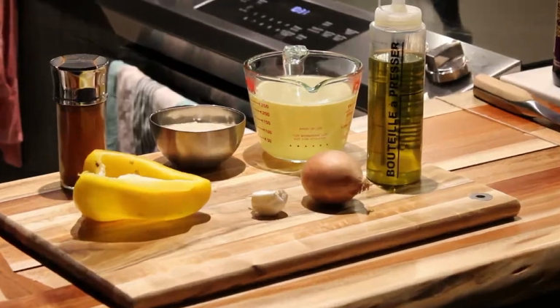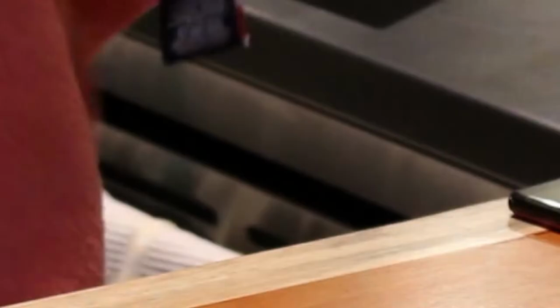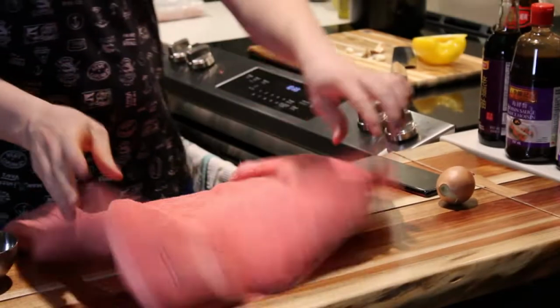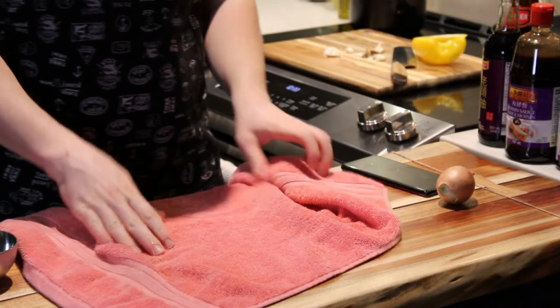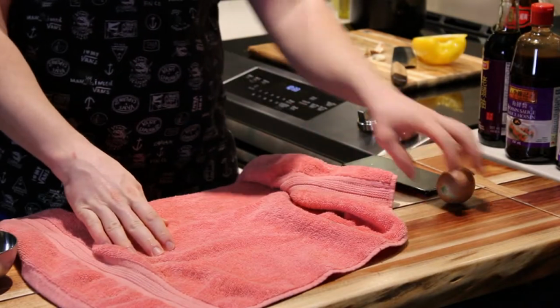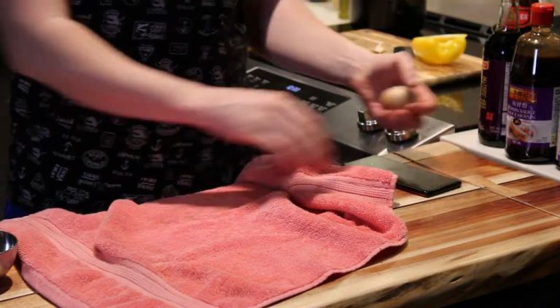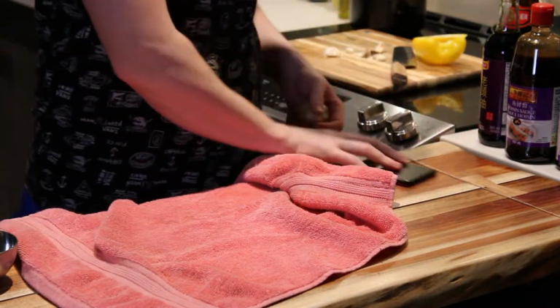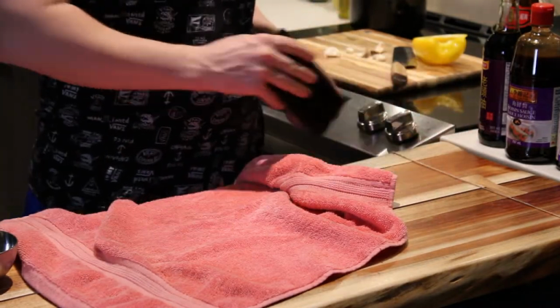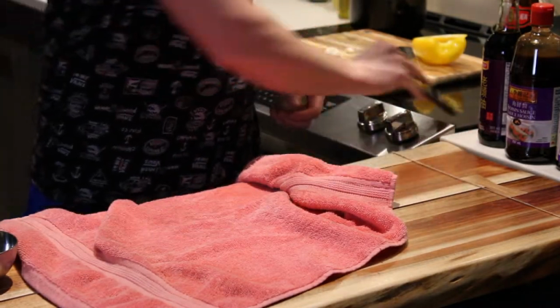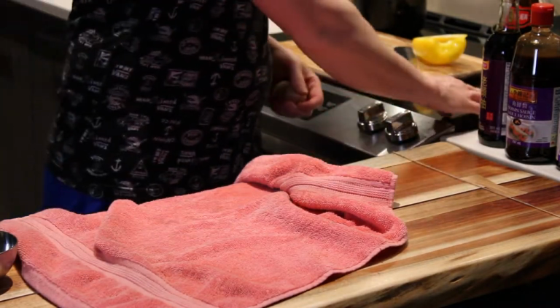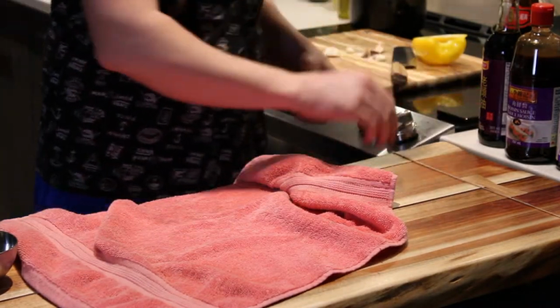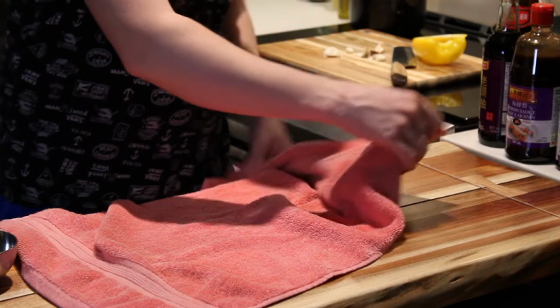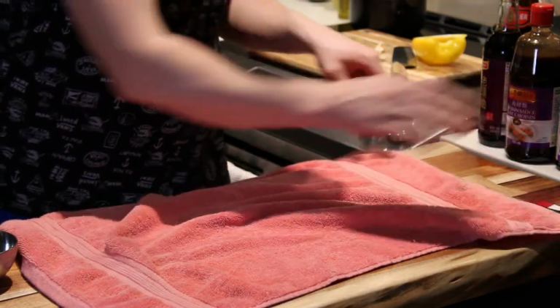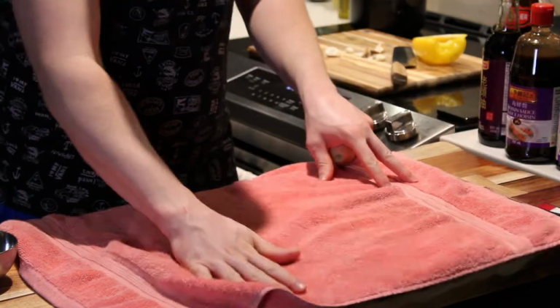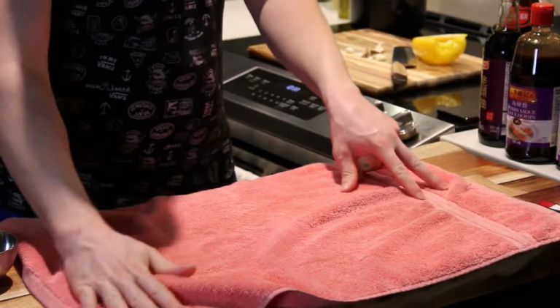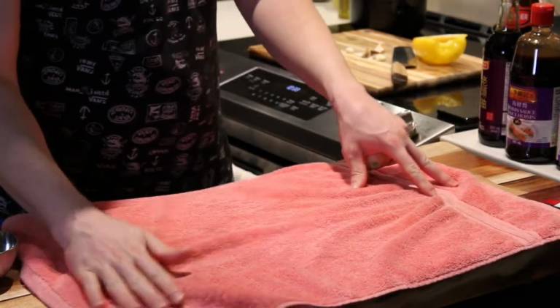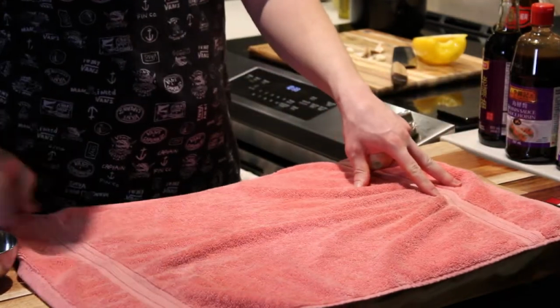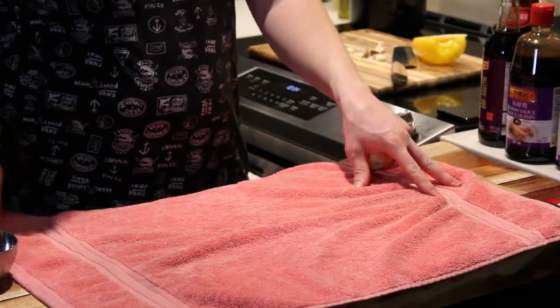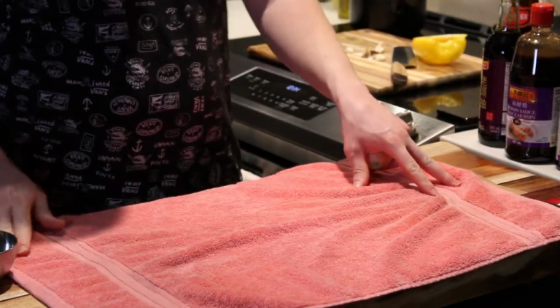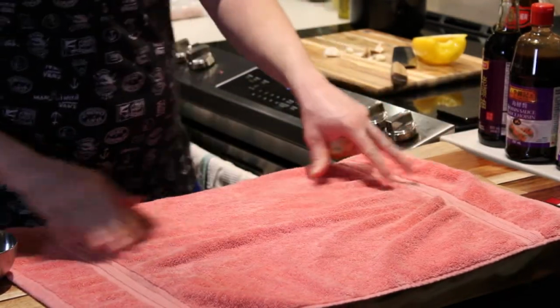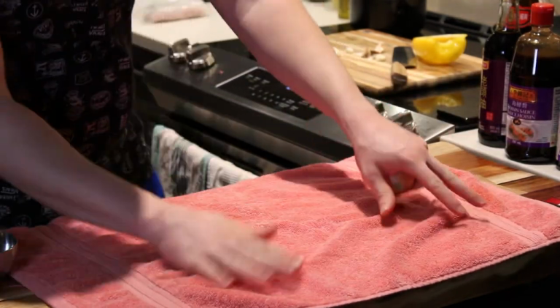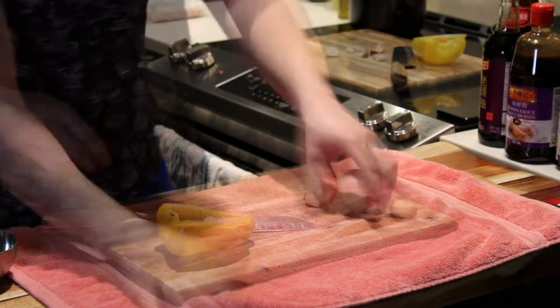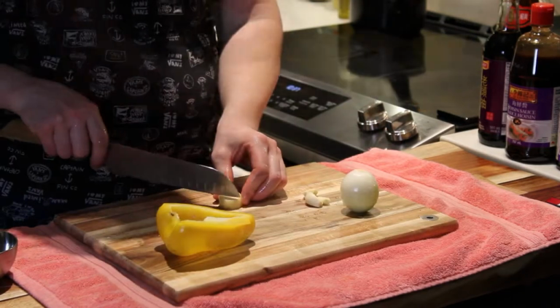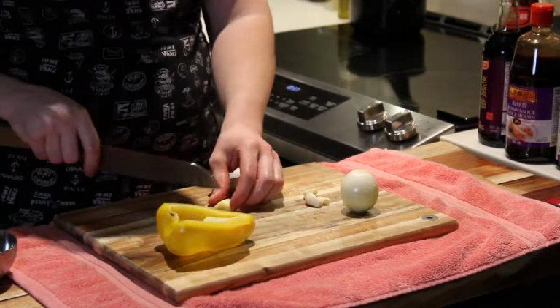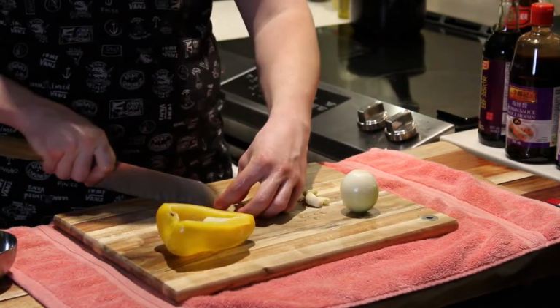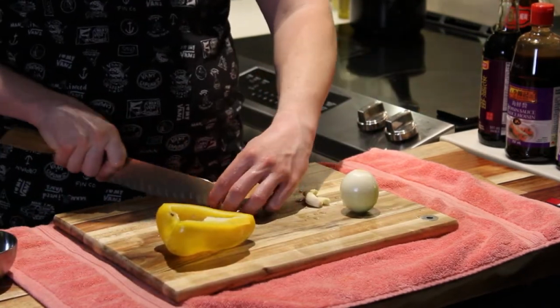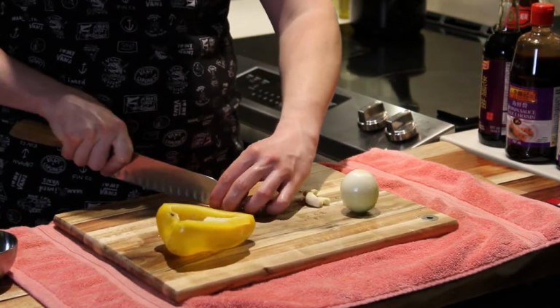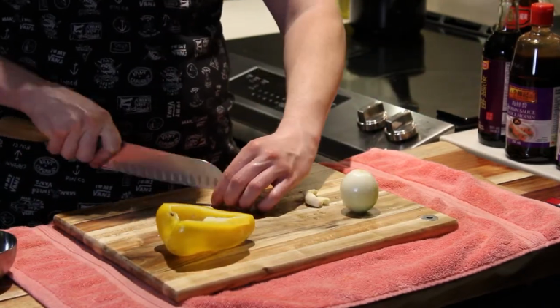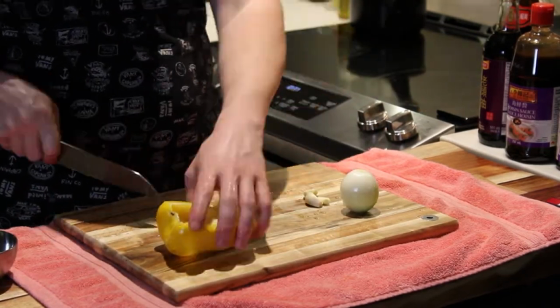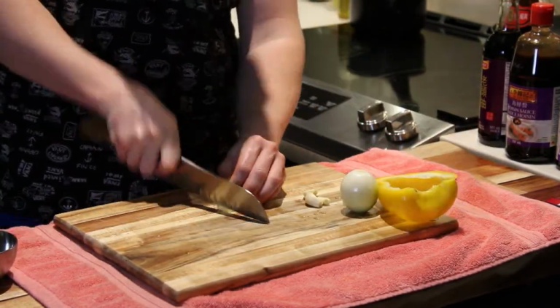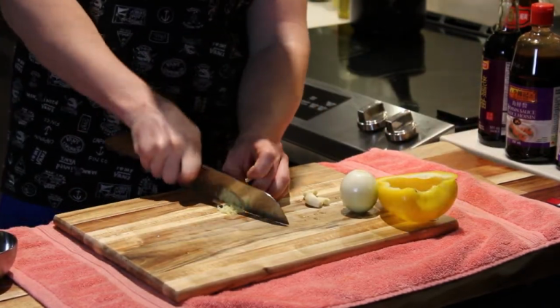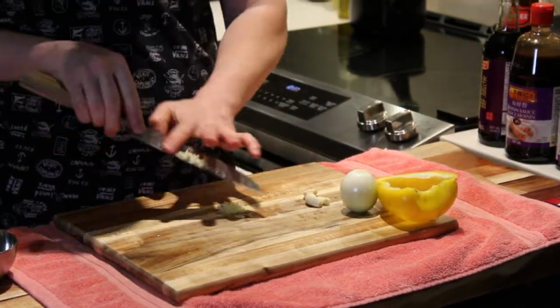Just a little tip — it helps if you put a towel down underneath your cutting board, that way your cutting board stays more stable. So we'll start the recipe by making the rice first.